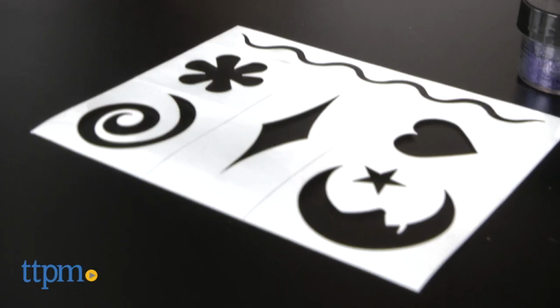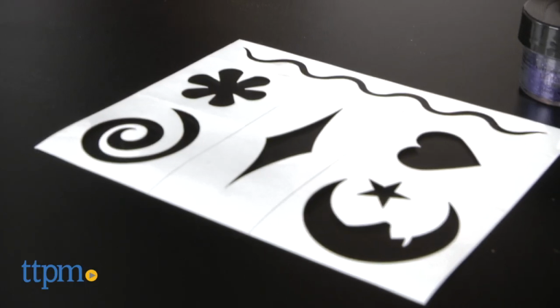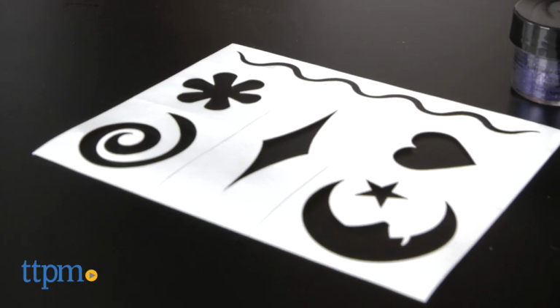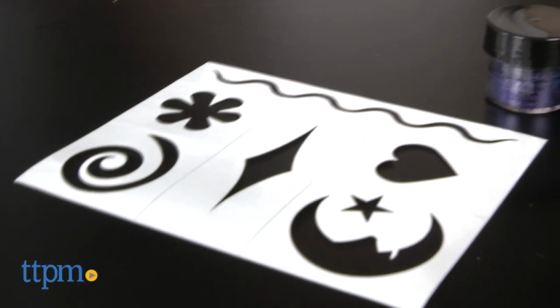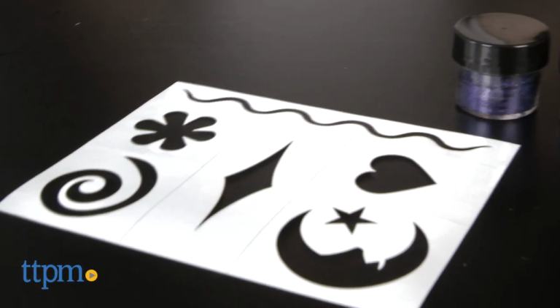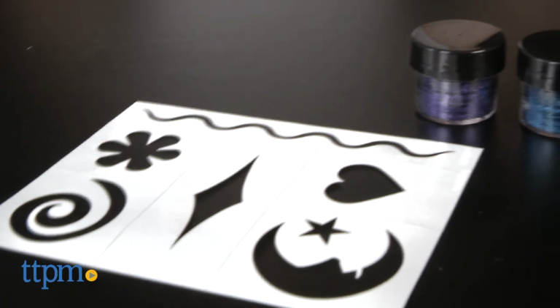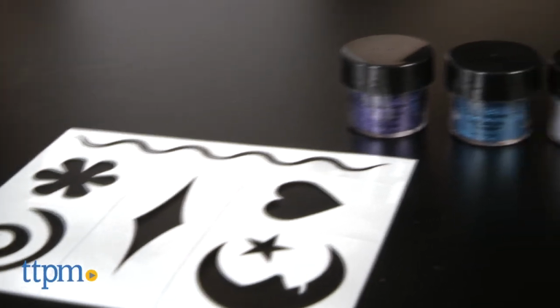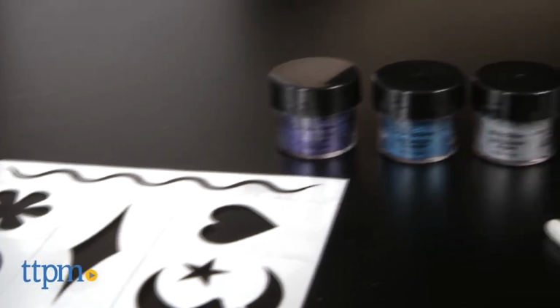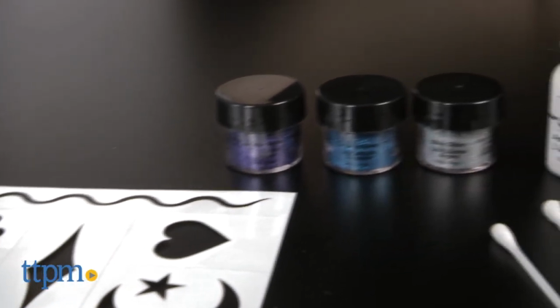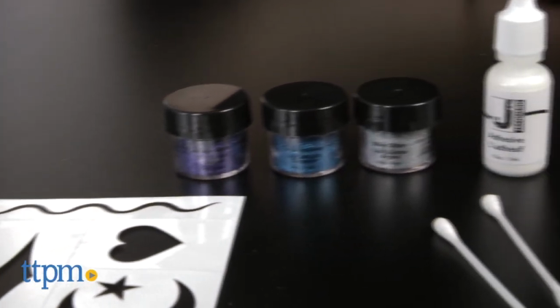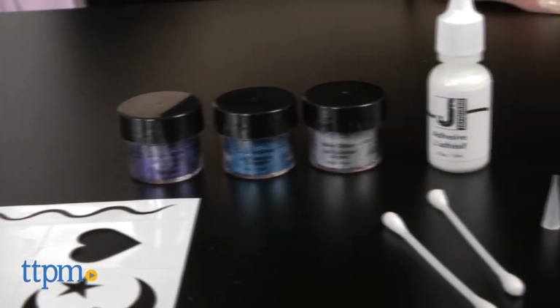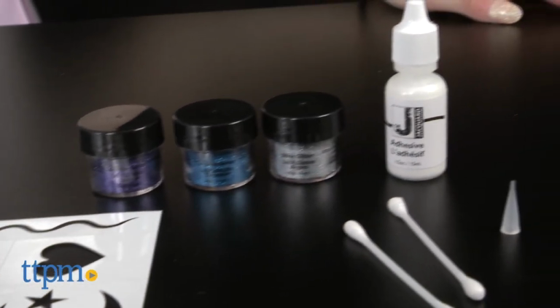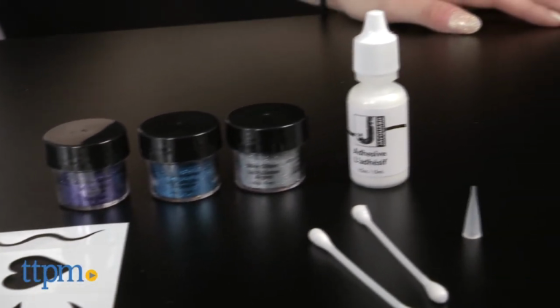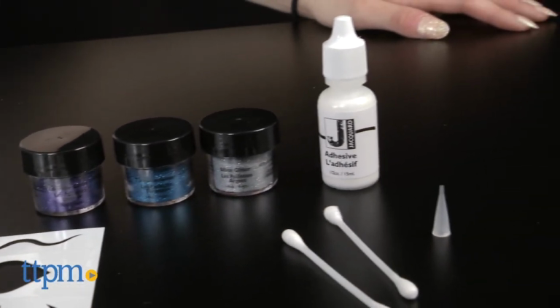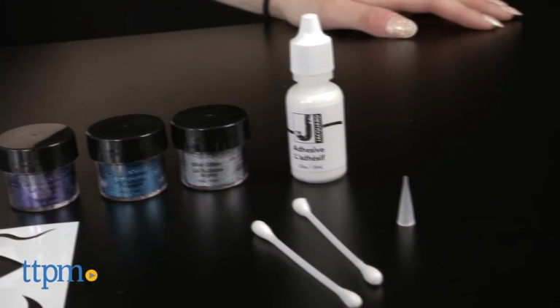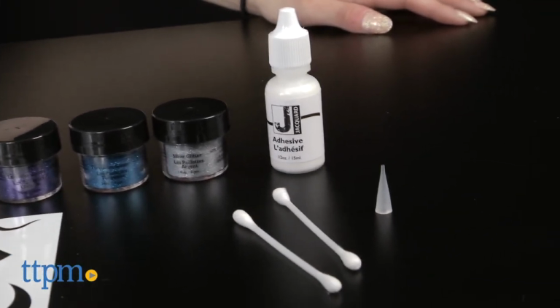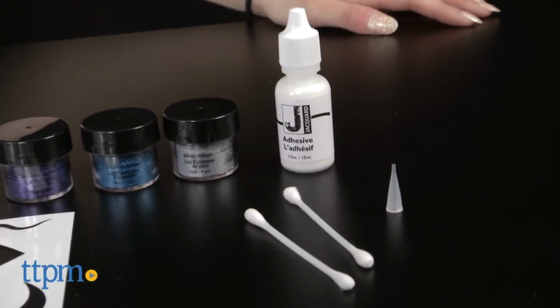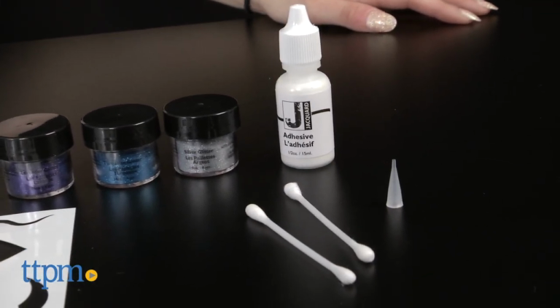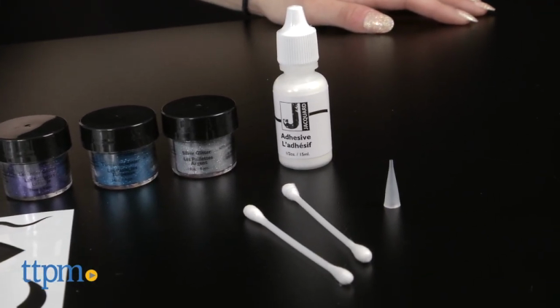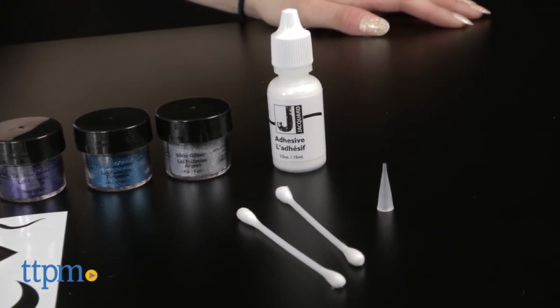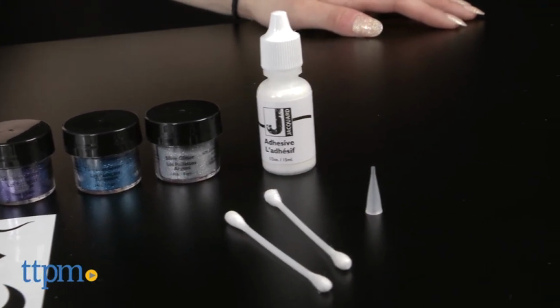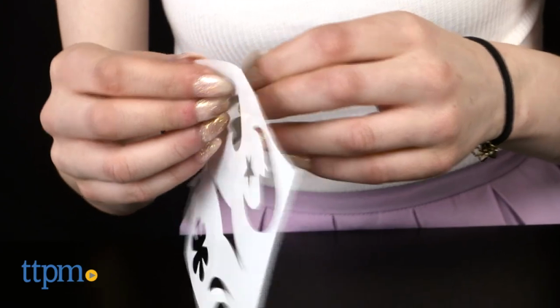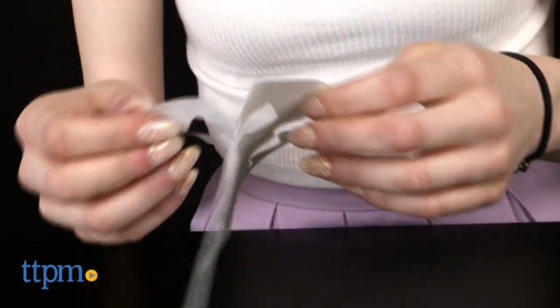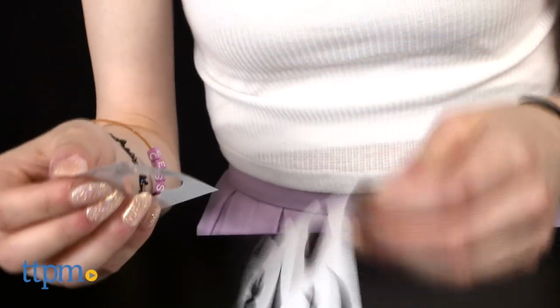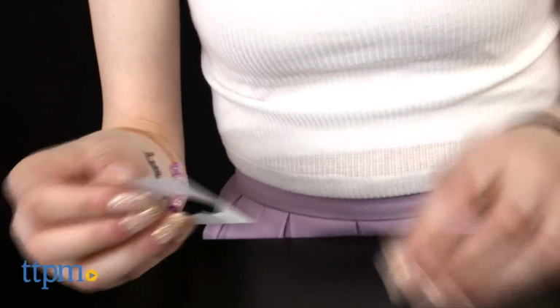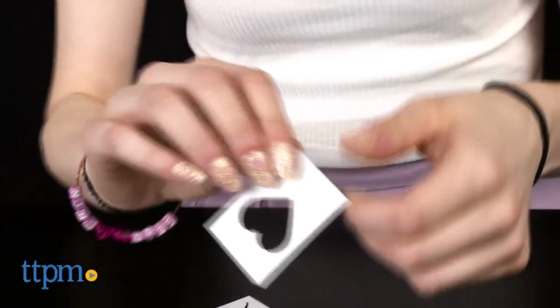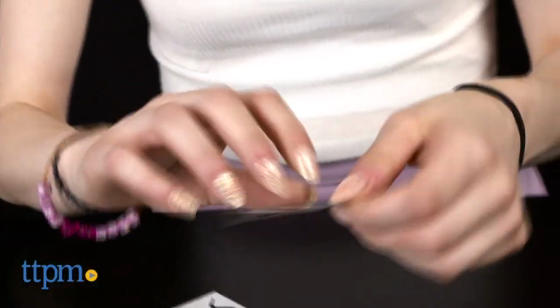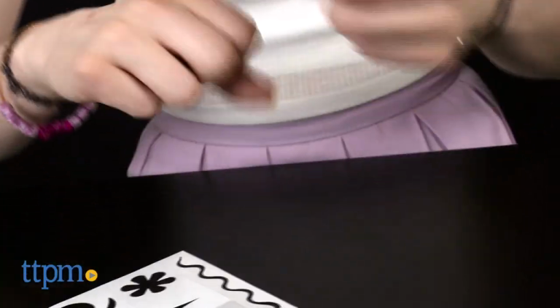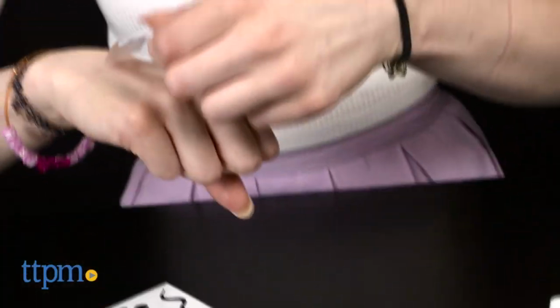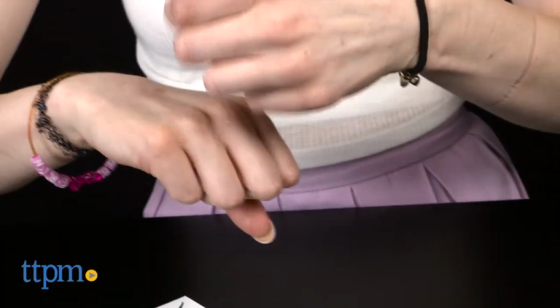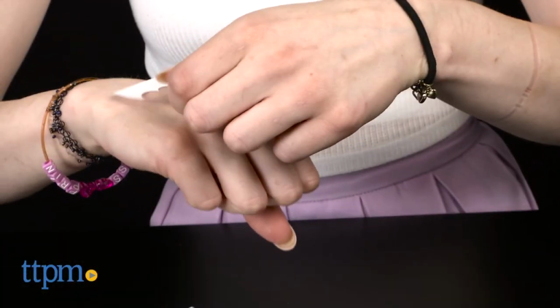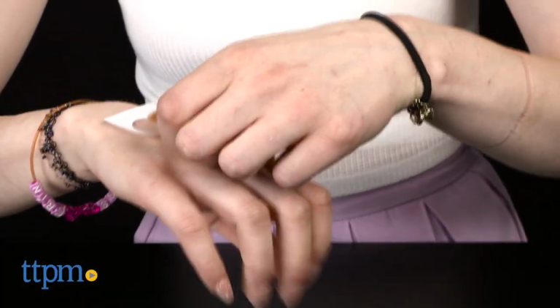This kit for kids ages 12 and up includes three jars of glitter in blue, purple, and silver, adhesive, an applicator tip, two cotton swabs, and six self-adhesive stencils.